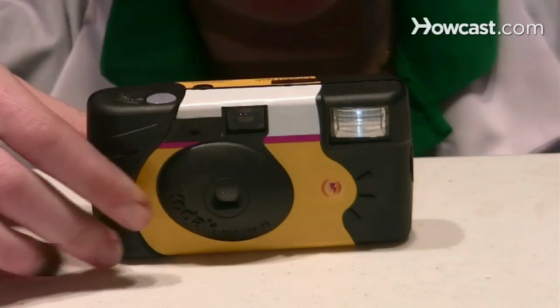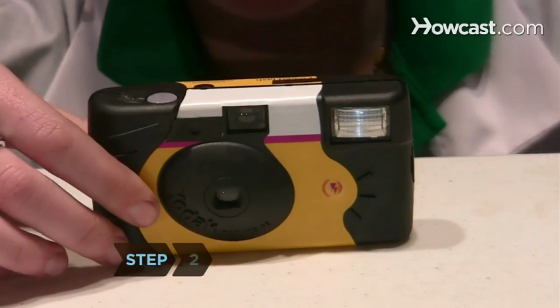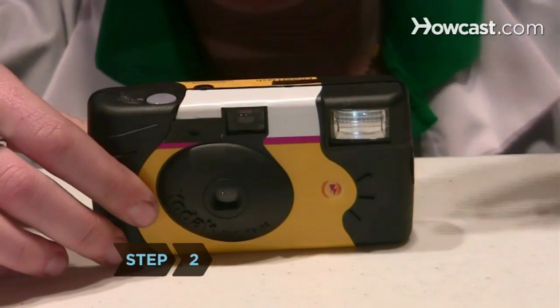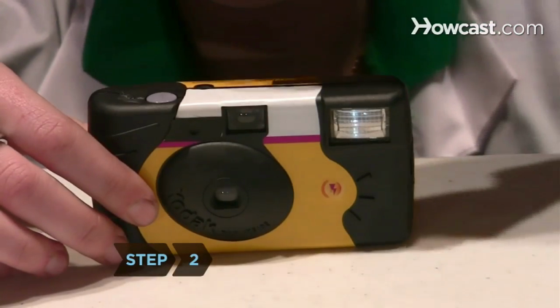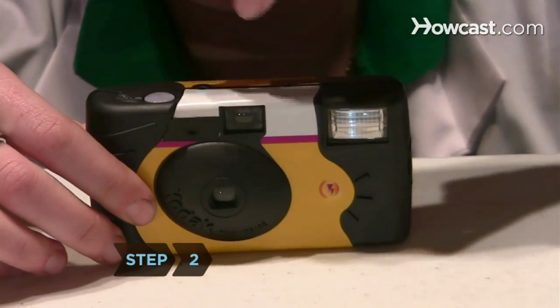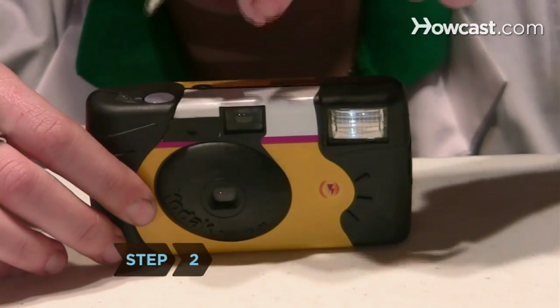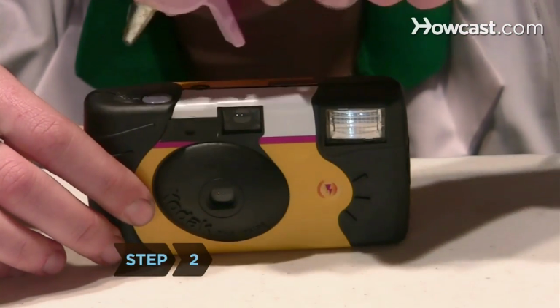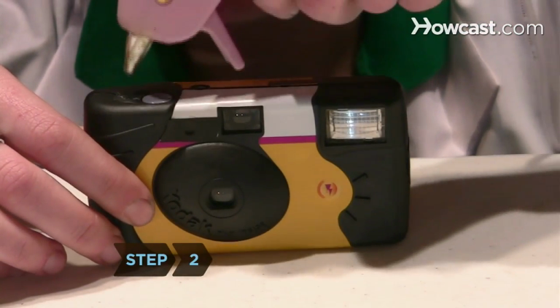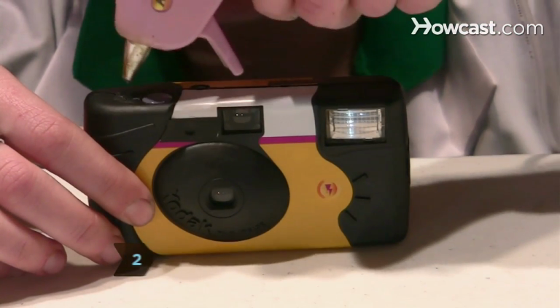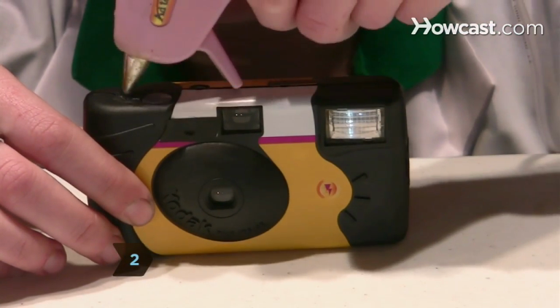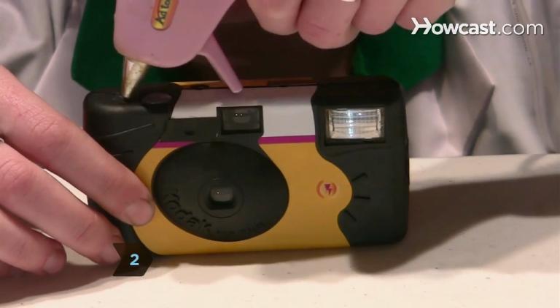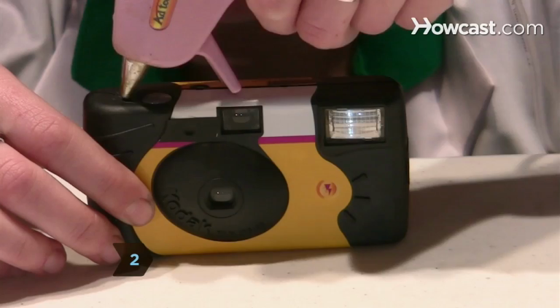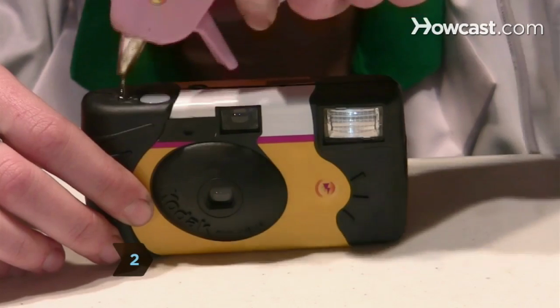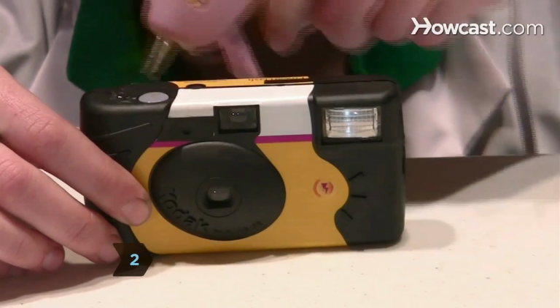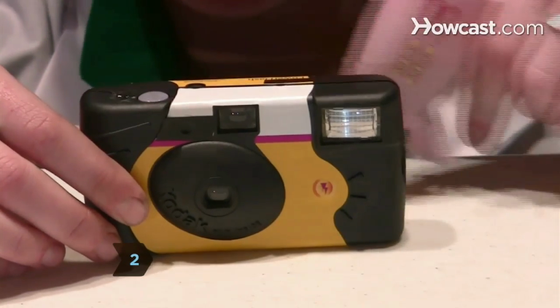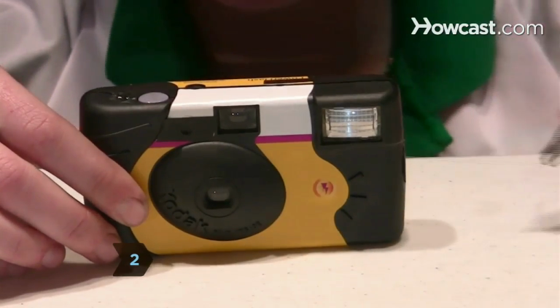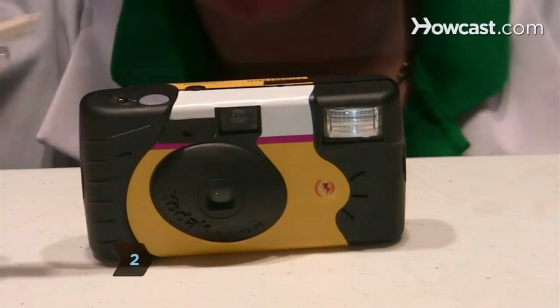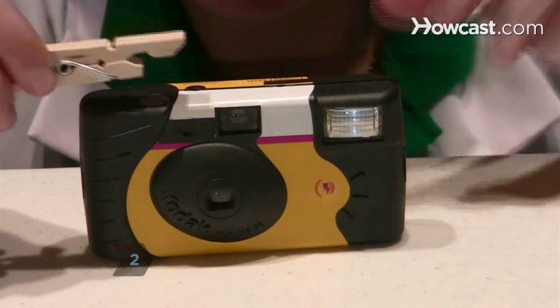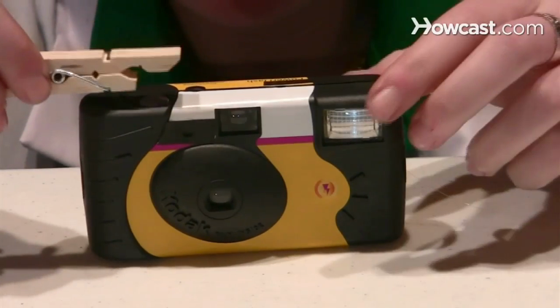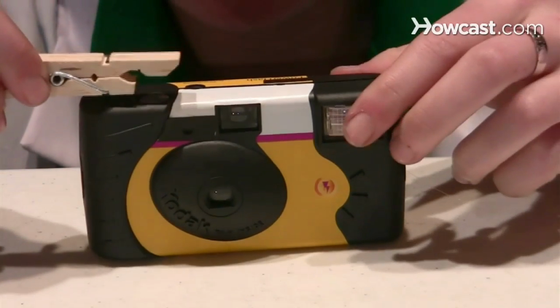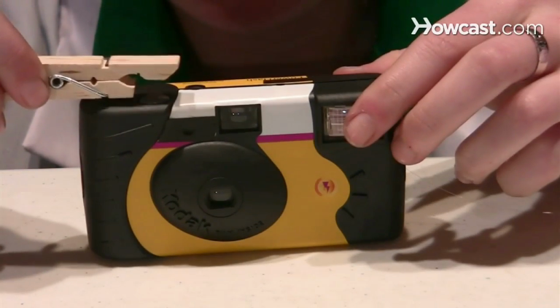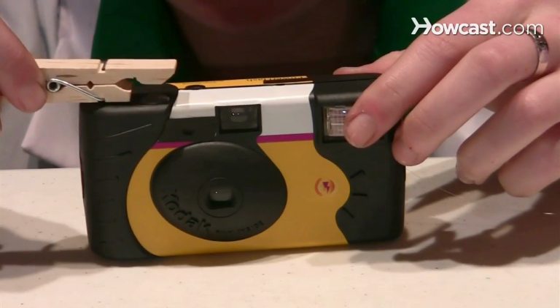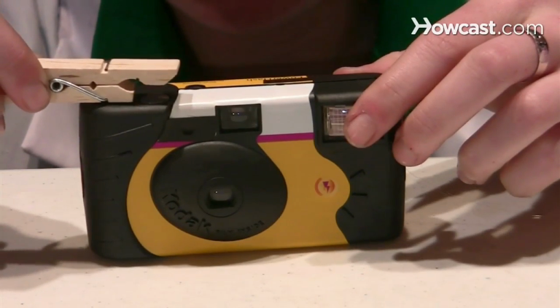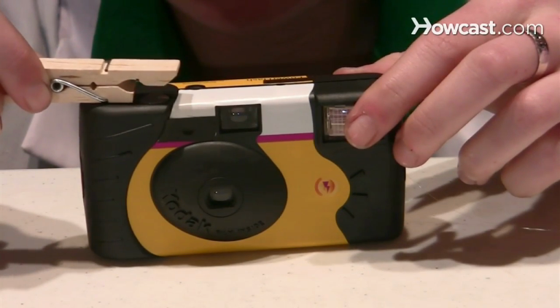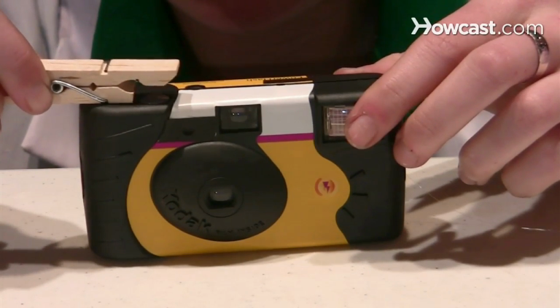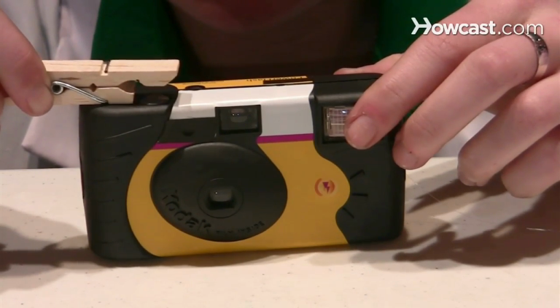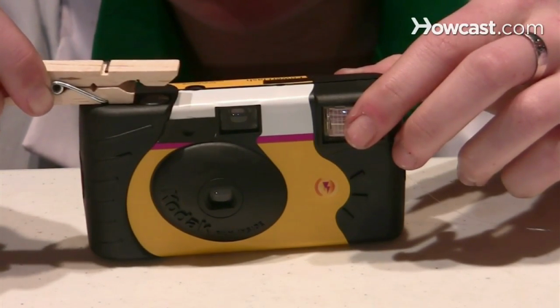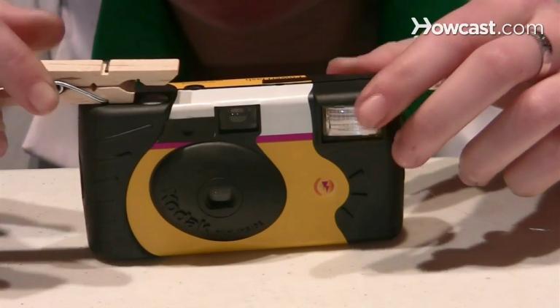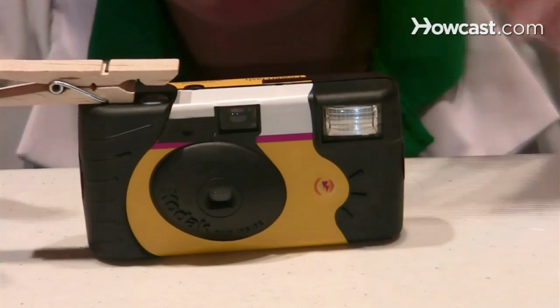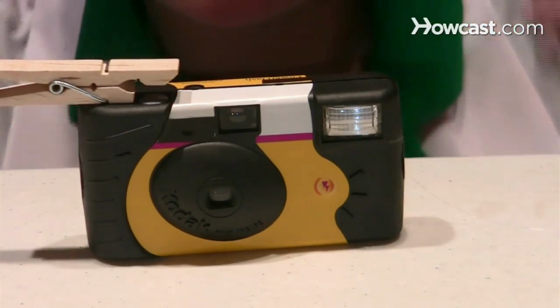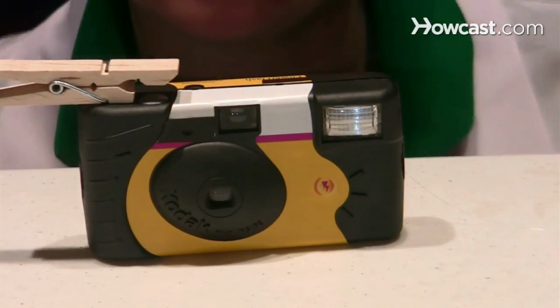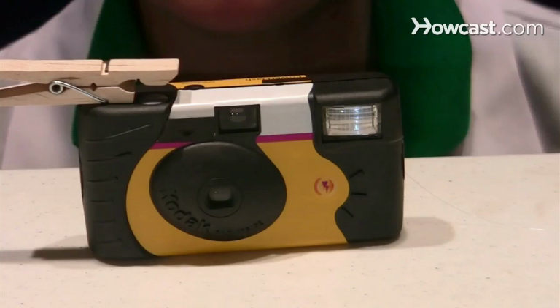Step 2. With the camera facing you, hot glue the clothespin so that the cut-off end lays flat beside the shutter button and the non-cut end is directly above the shutter button.